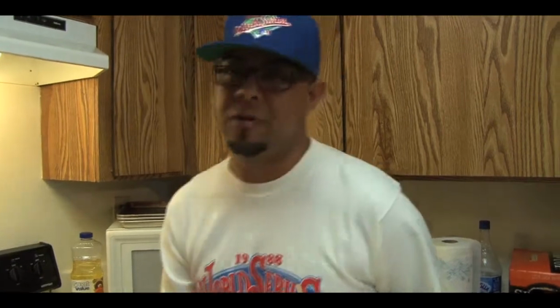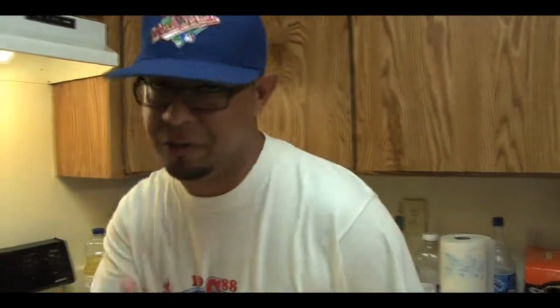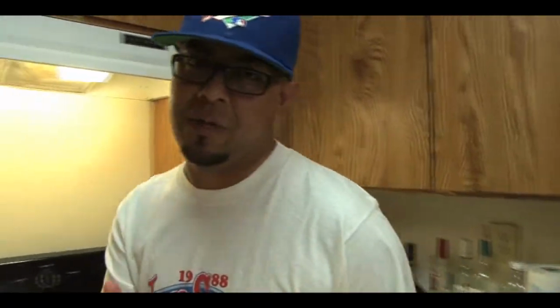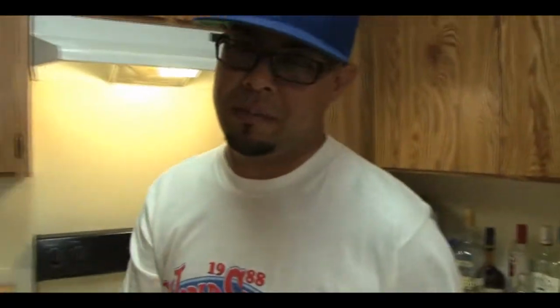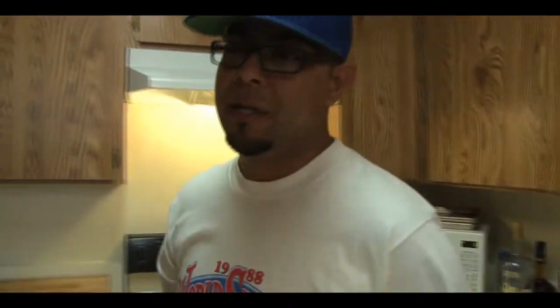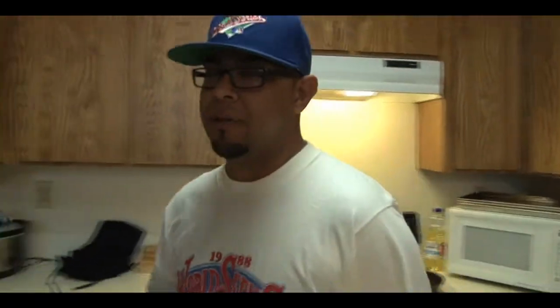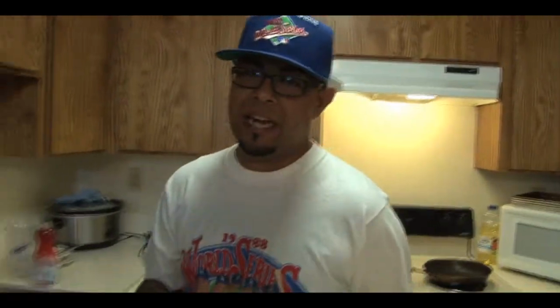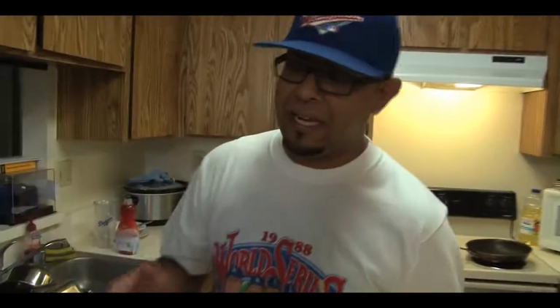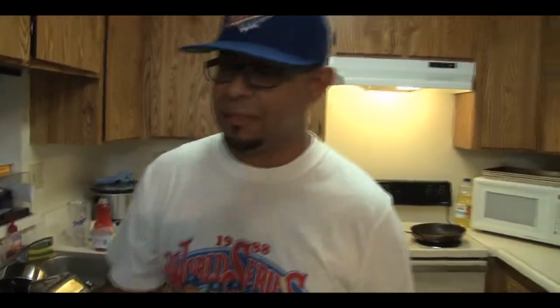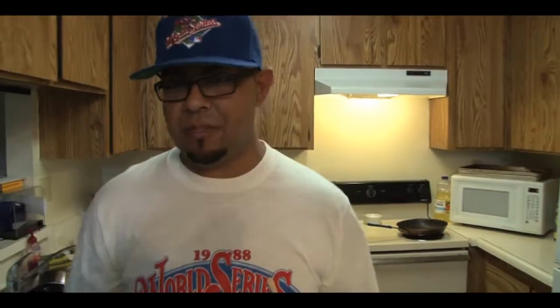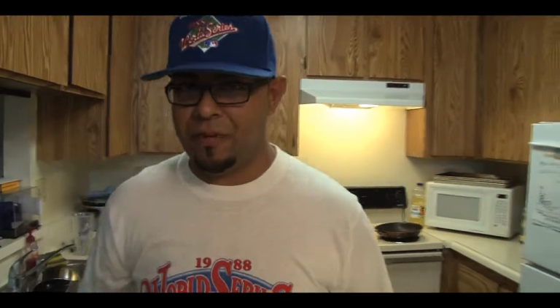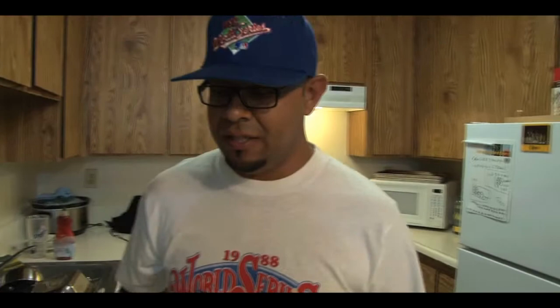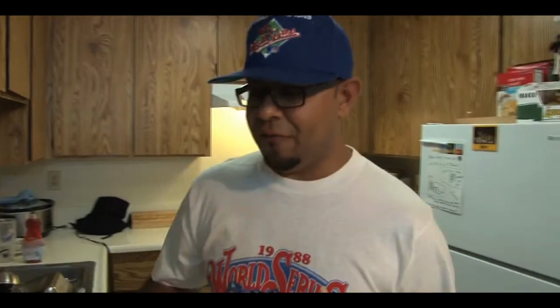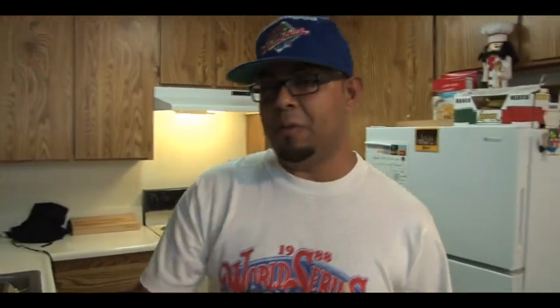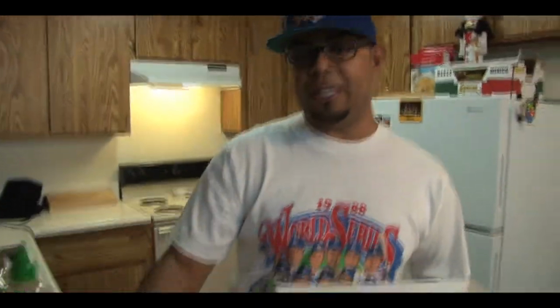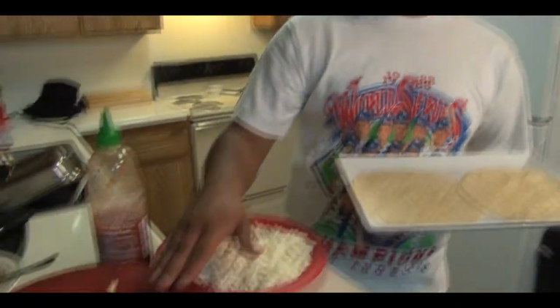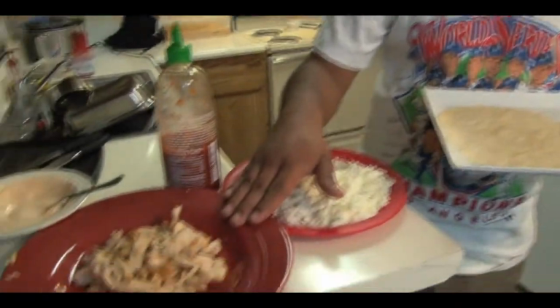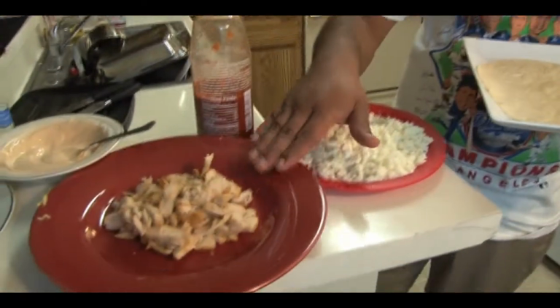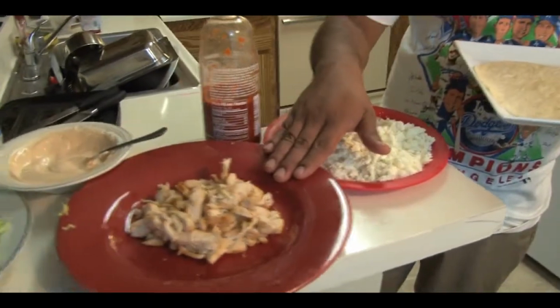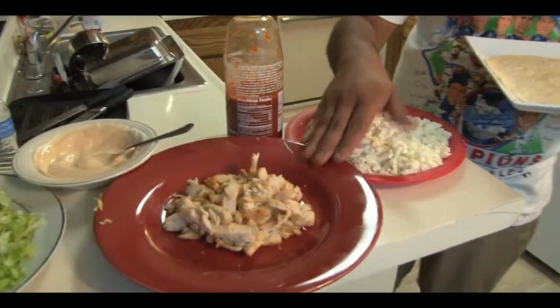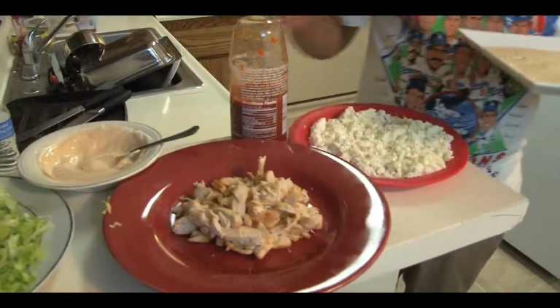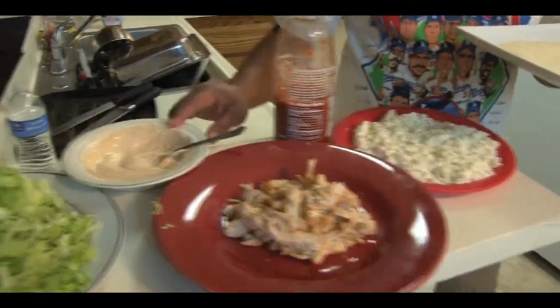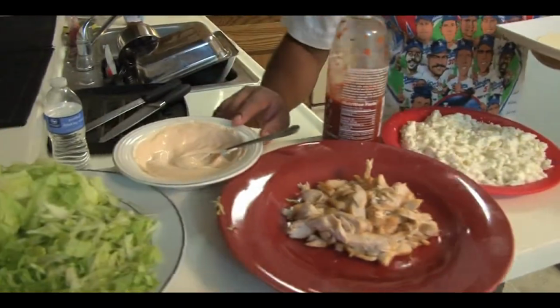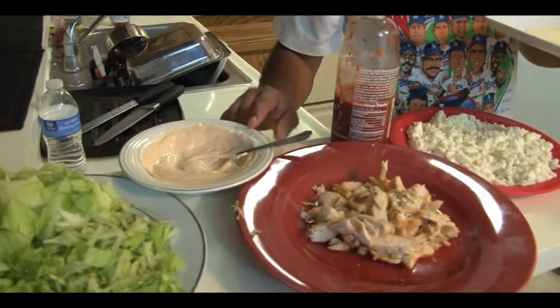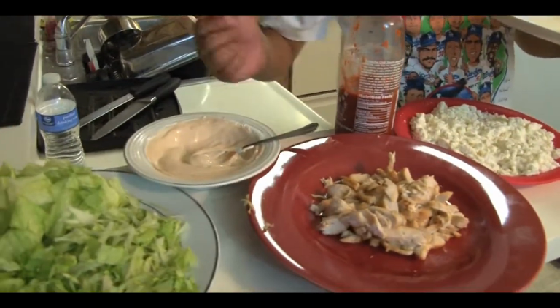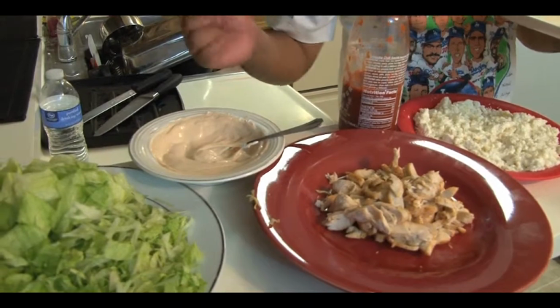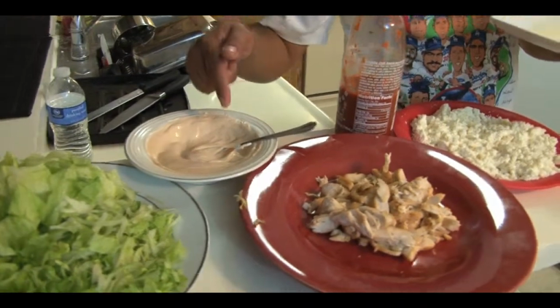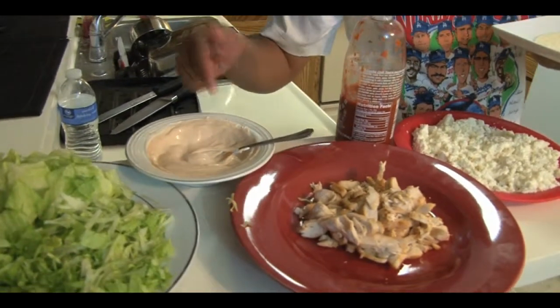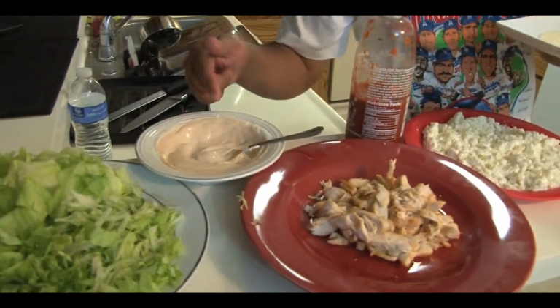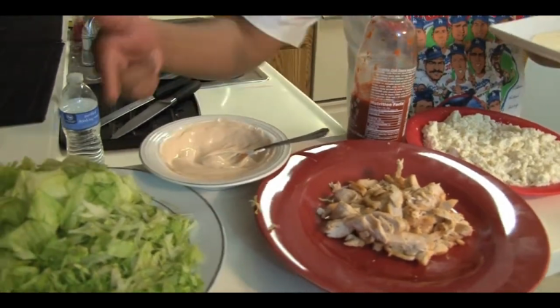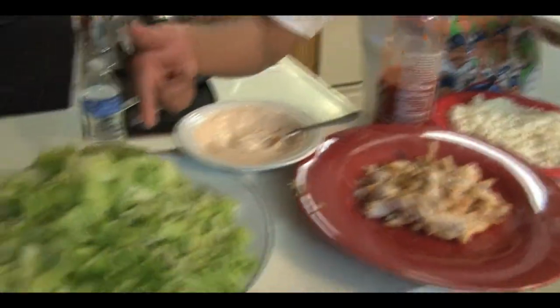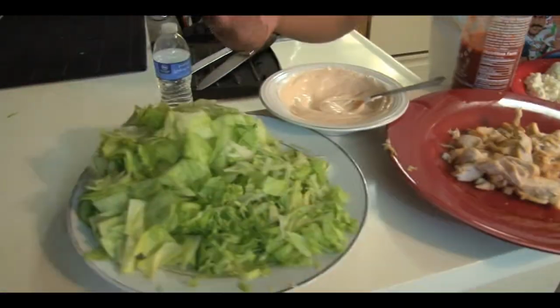So what I did — I found some queso fresco in my fridge, some old chicken that I cooked yesterday, just diced it up, some sour cream spiced up with some barbecue and Sriracha, and I have shredded lettuce. It's that simple, folks.